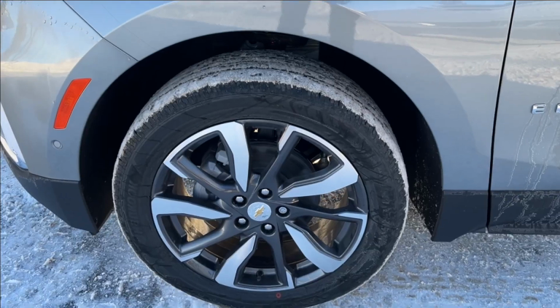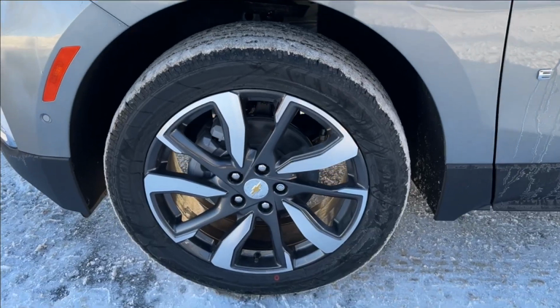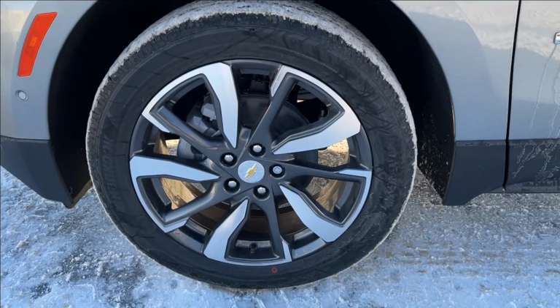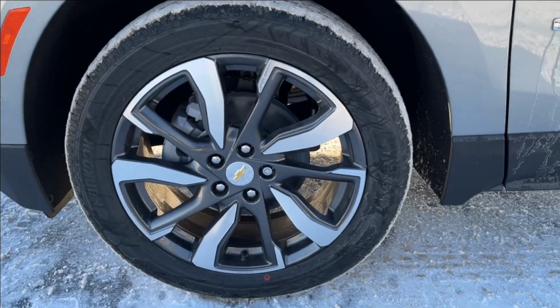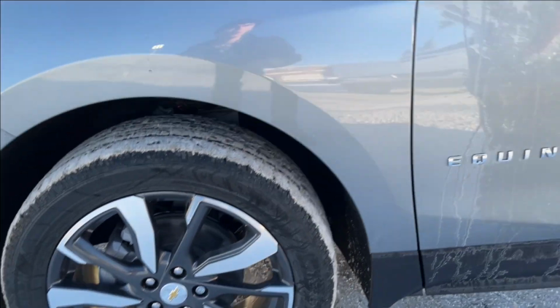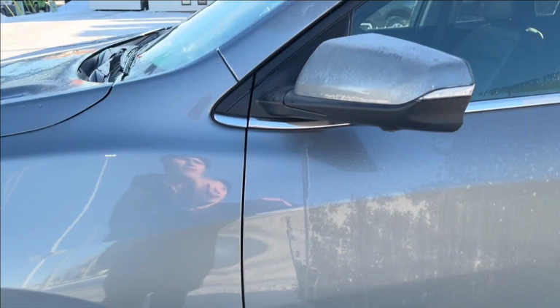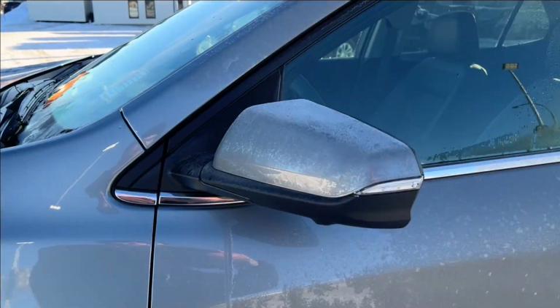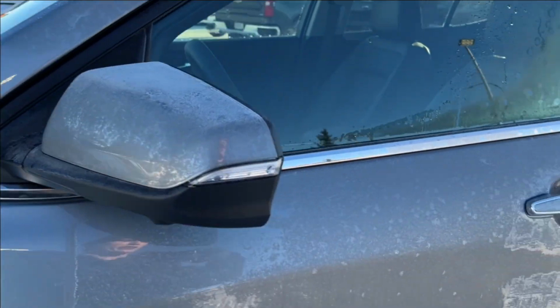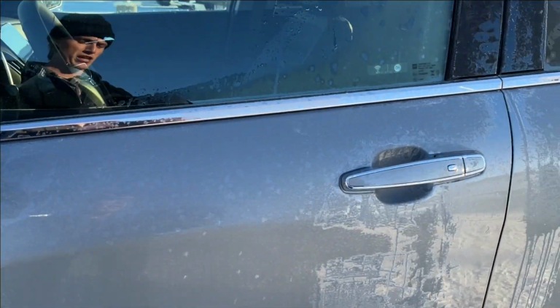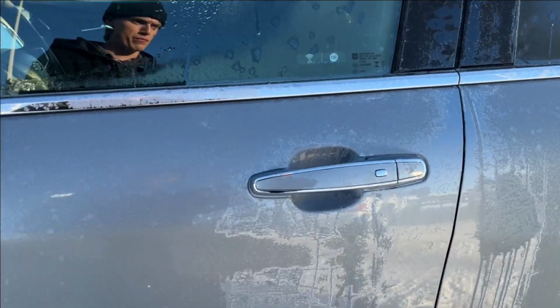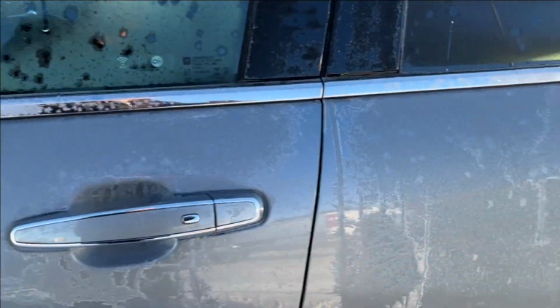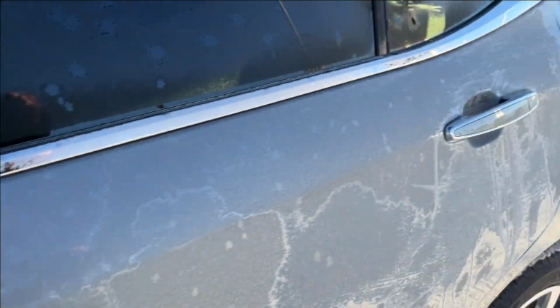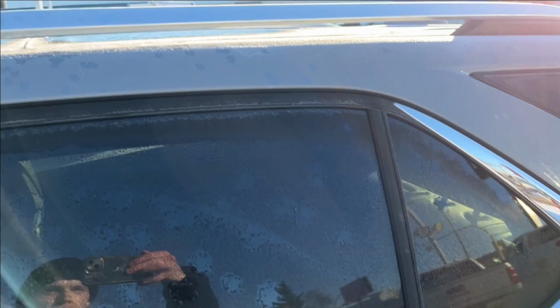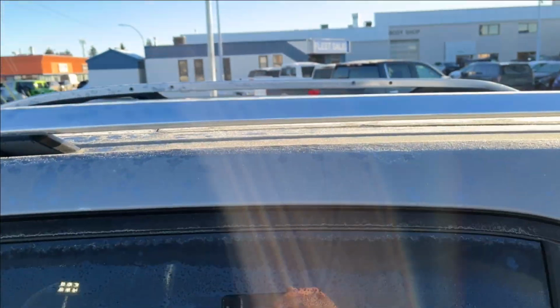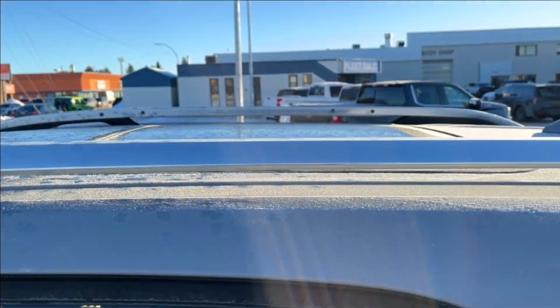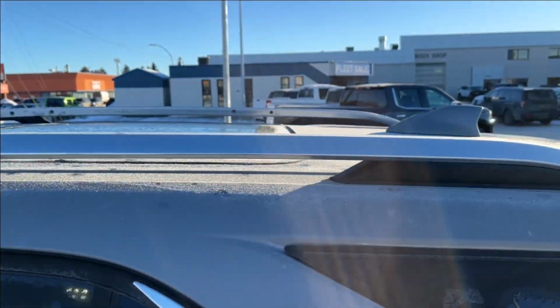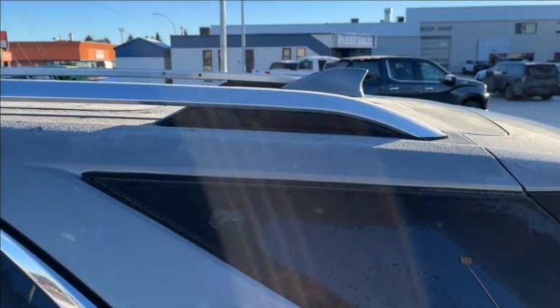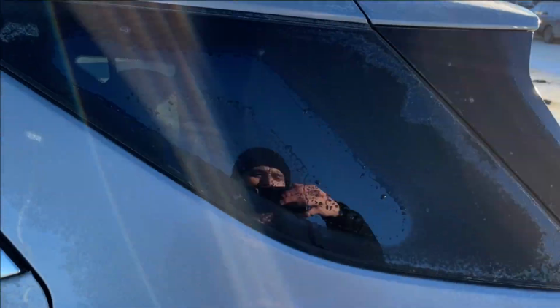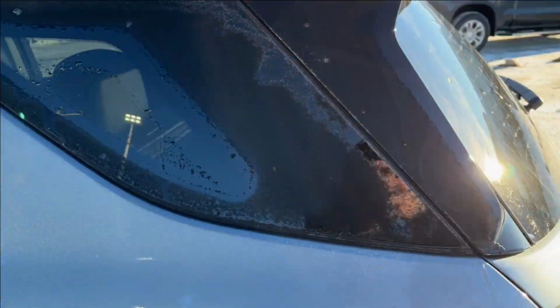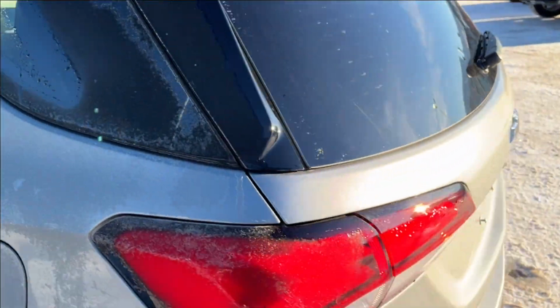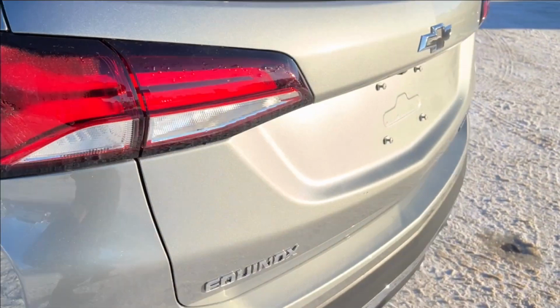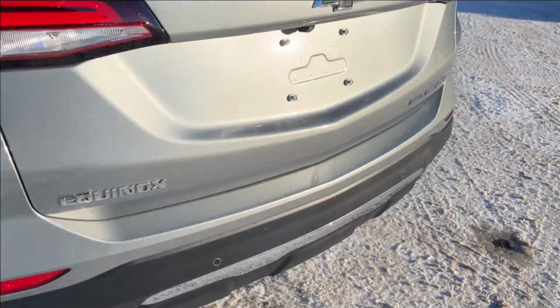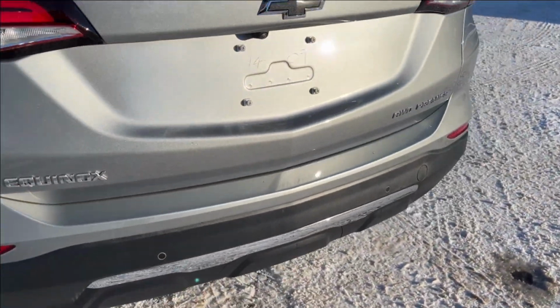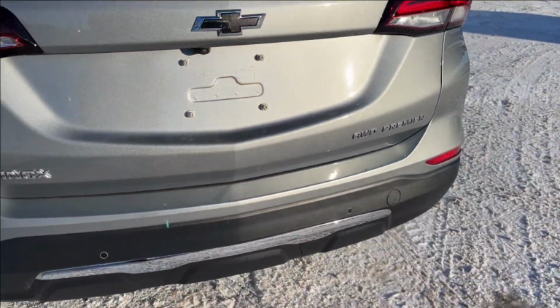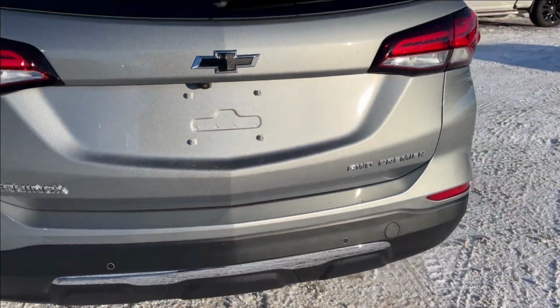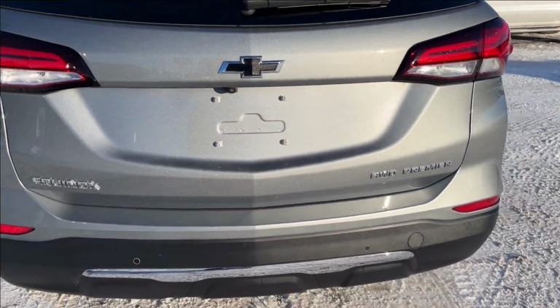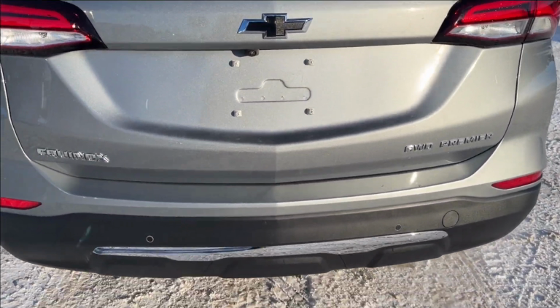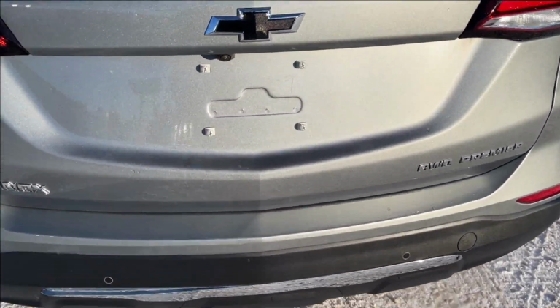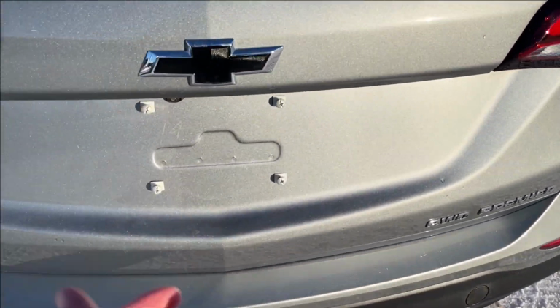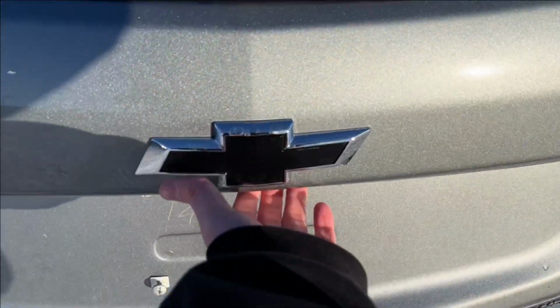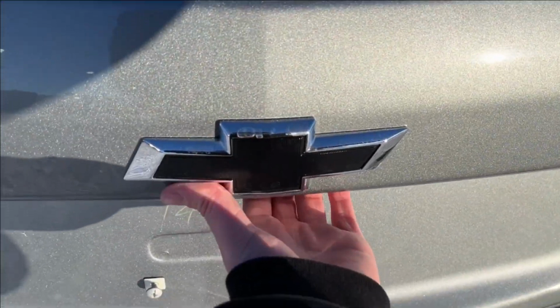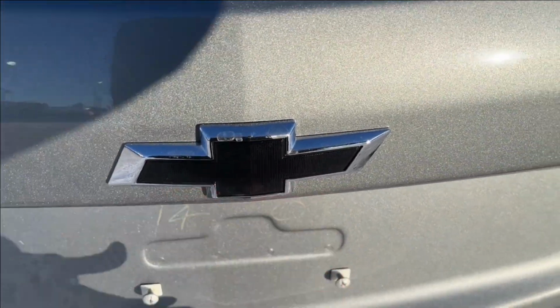We're going to have these 19-inch alloy wheels. We're going to have the paint-match mirror caps and the paint-match keyless entry door handles. We're also going to have a chrome luggage rack right up top with deep-tint rear glass, as well as that black badge right there, and of course the power liftgate.